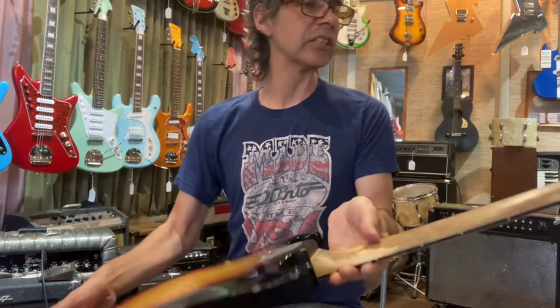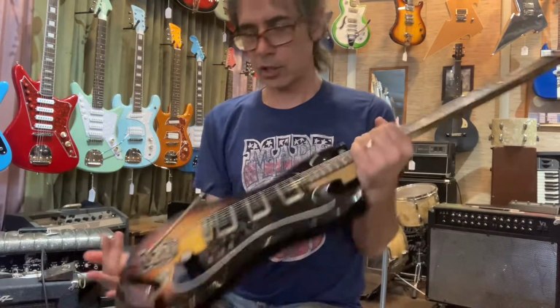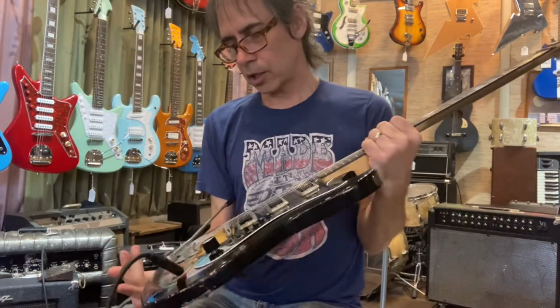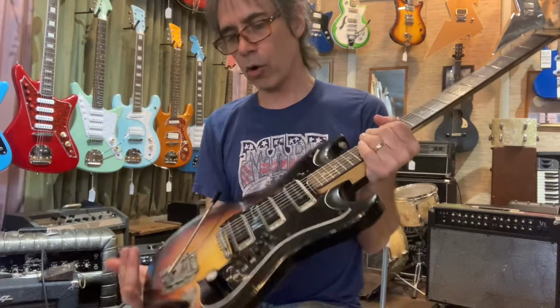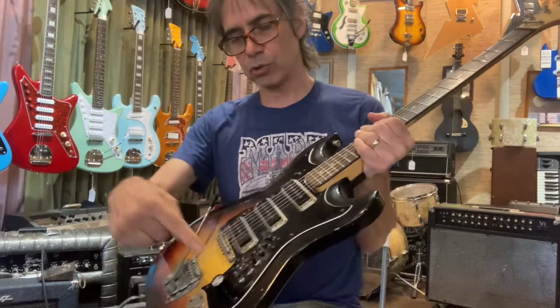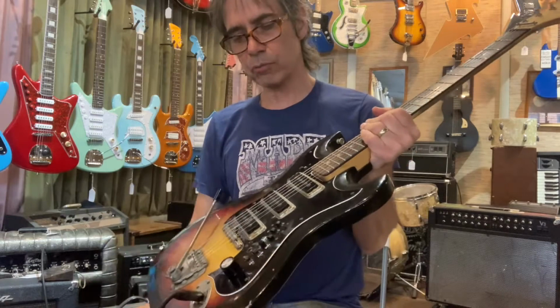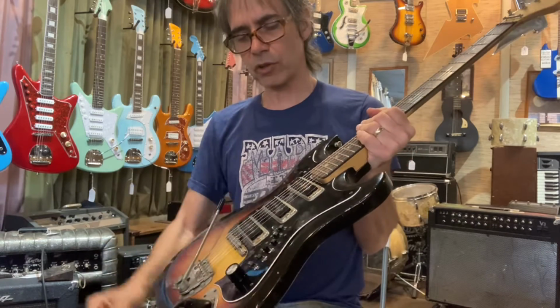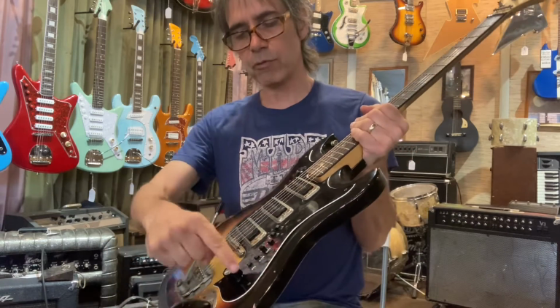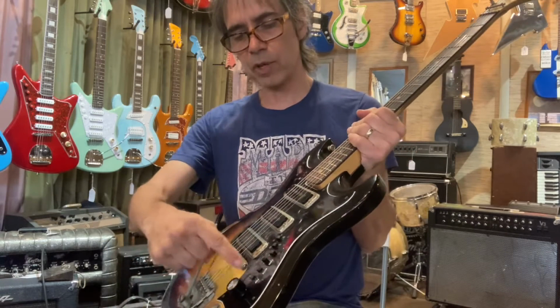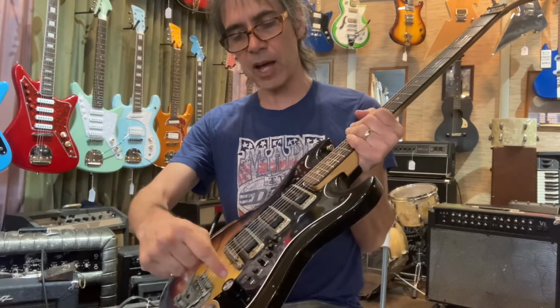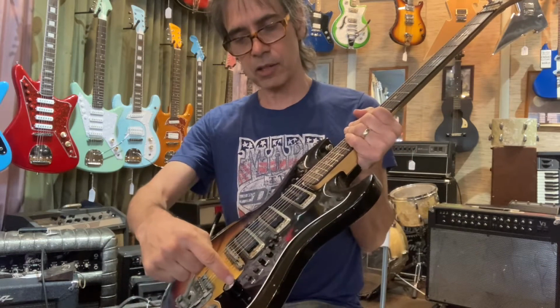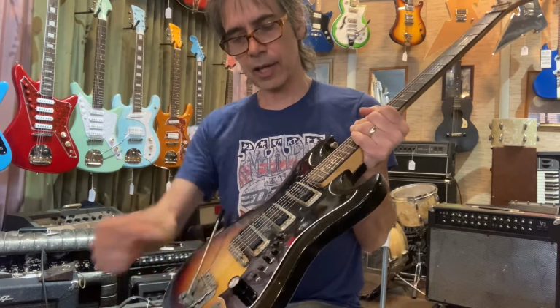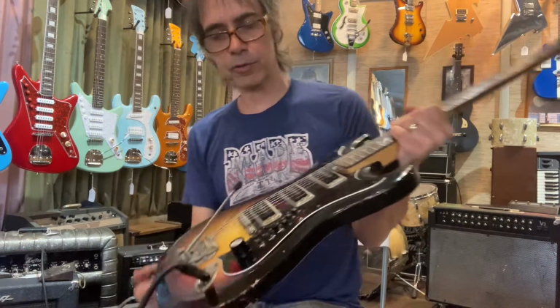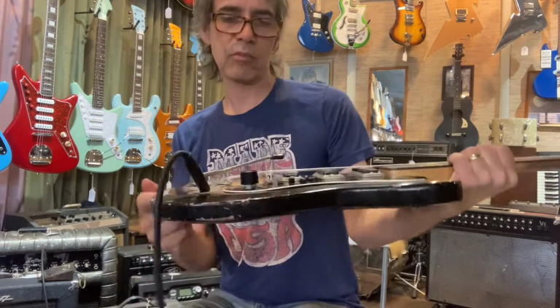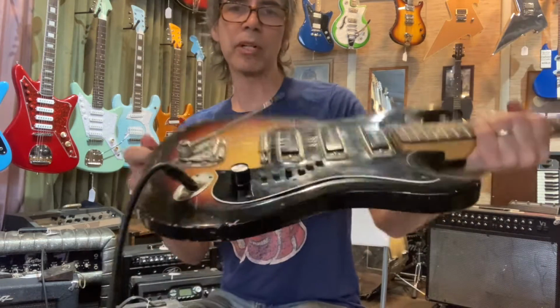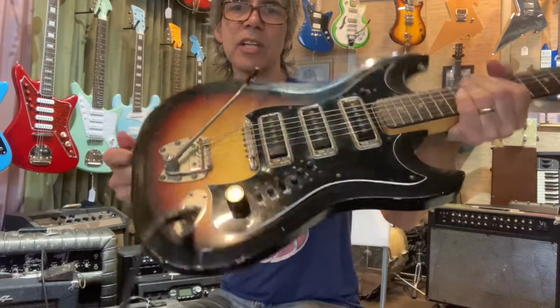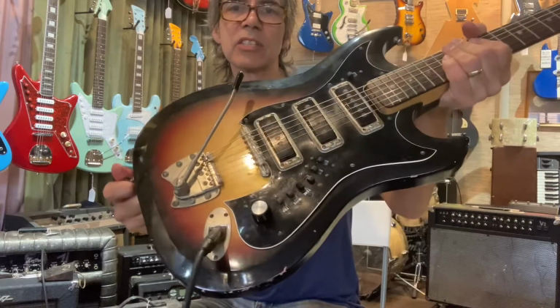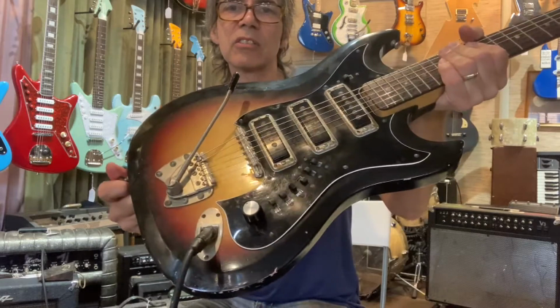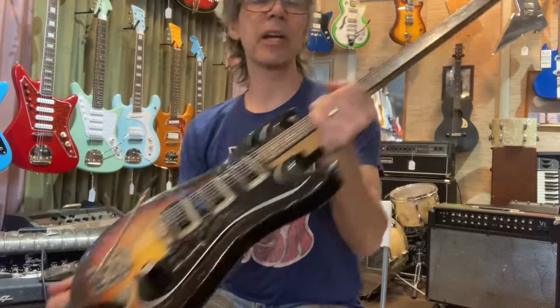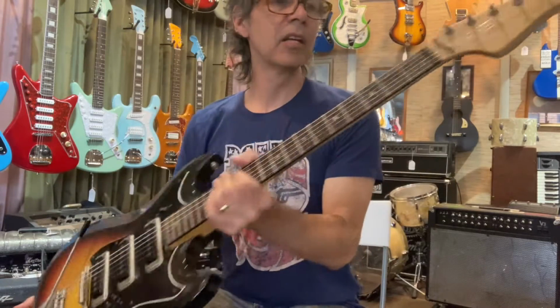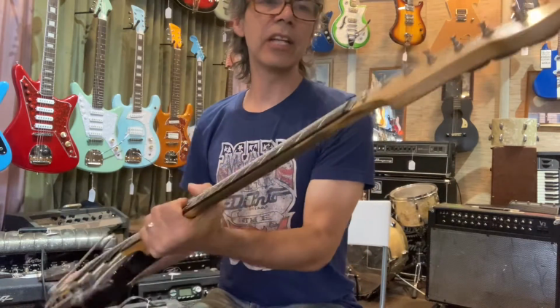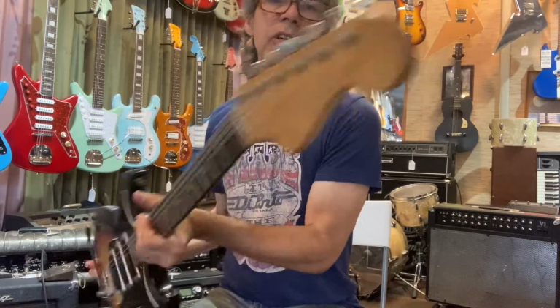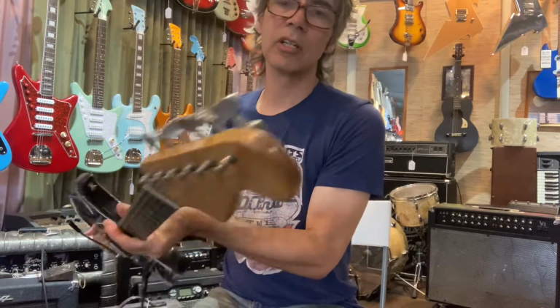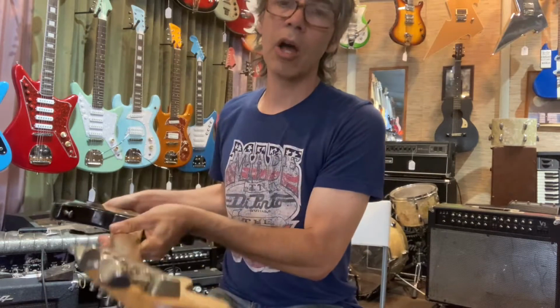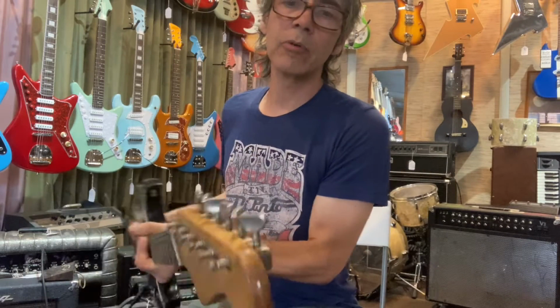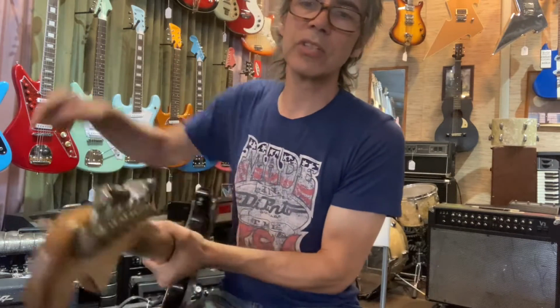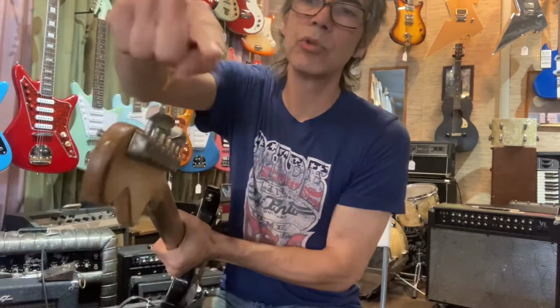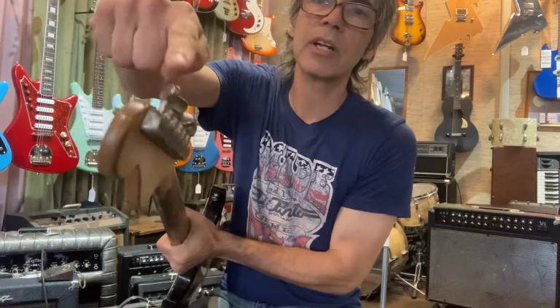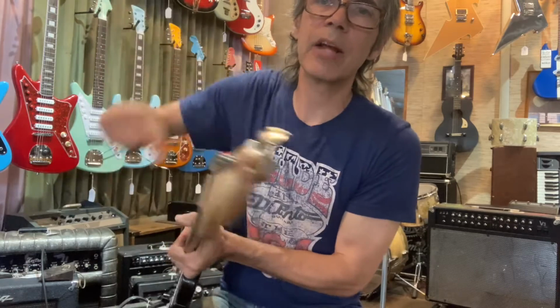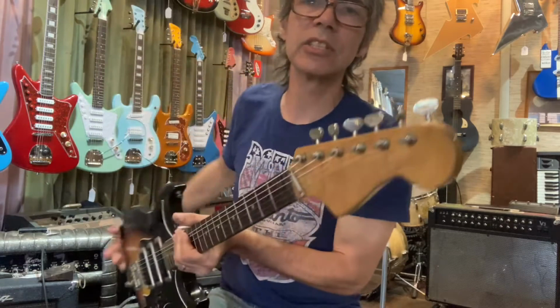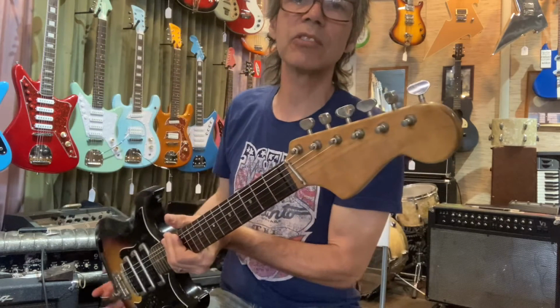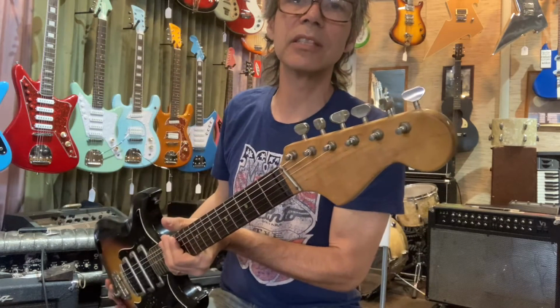There's also a new volume pot and a different knob on there, but it's kind of 60s-looking. I was missing a tuner, but luckily I had one in stock so it matches nicely.